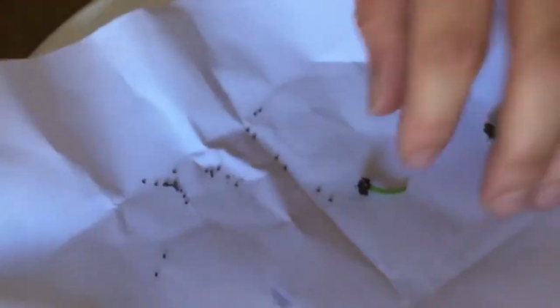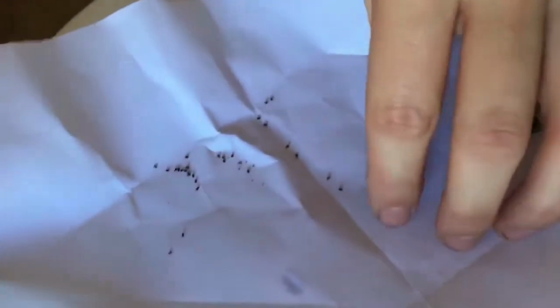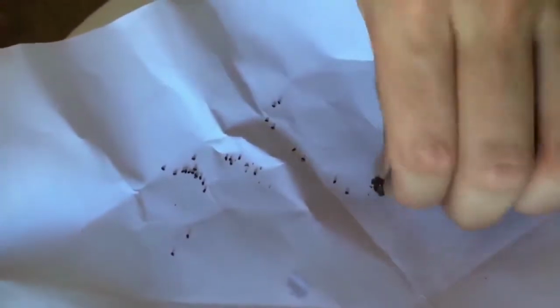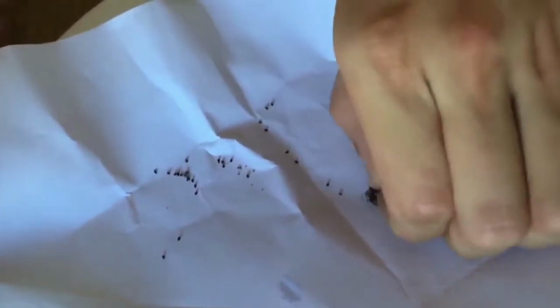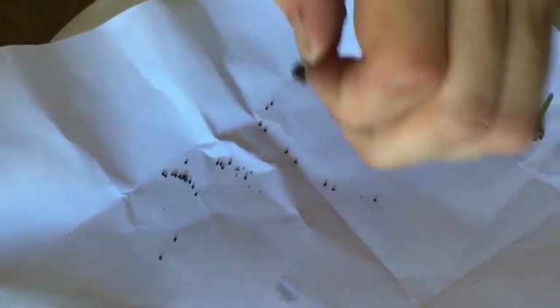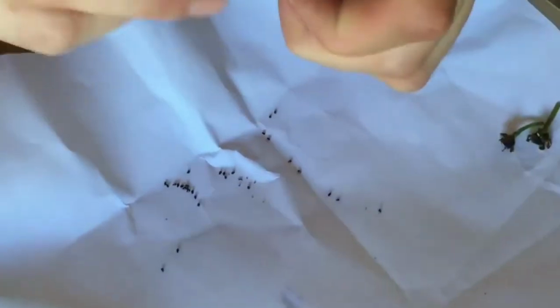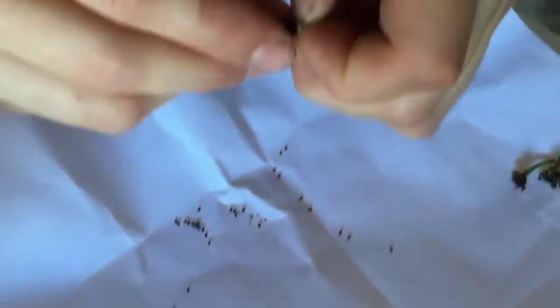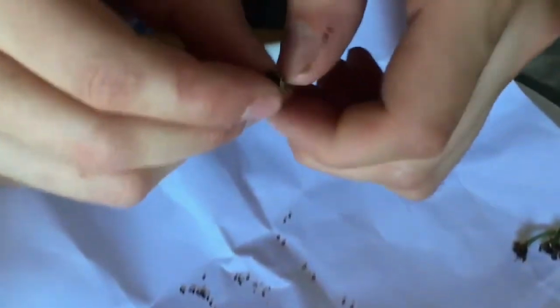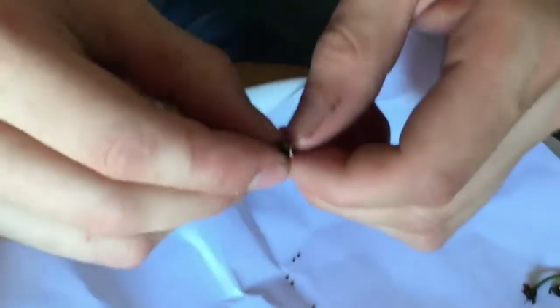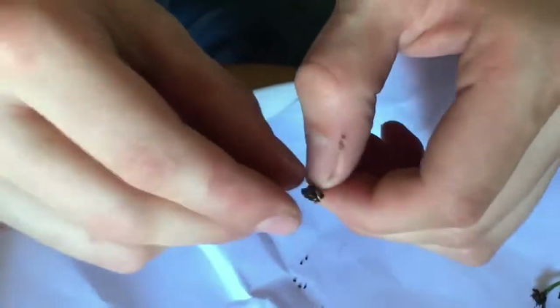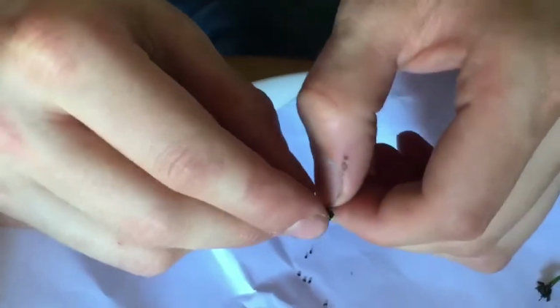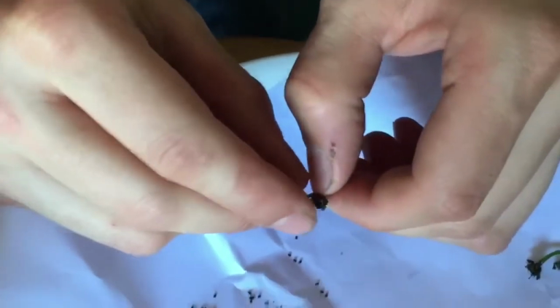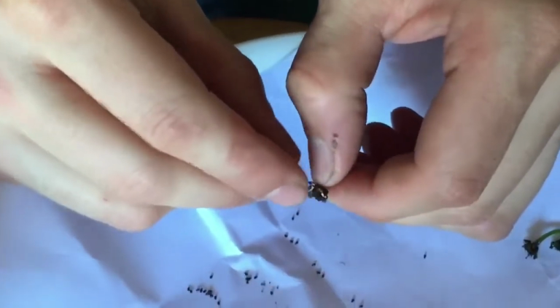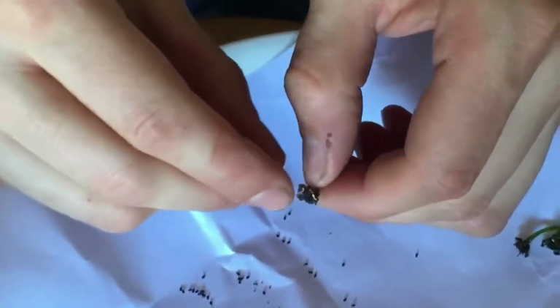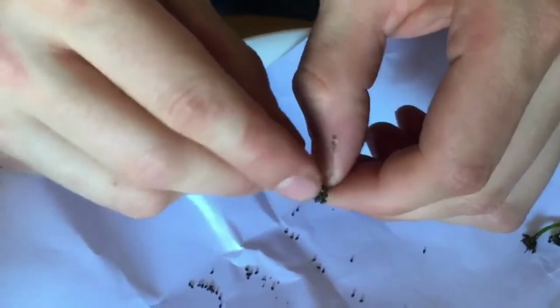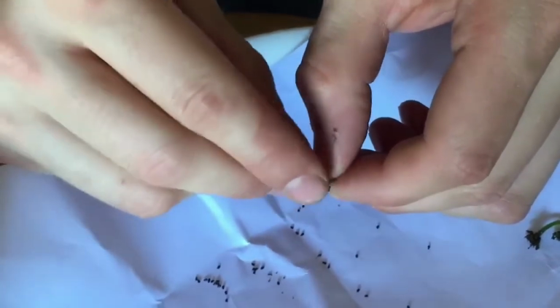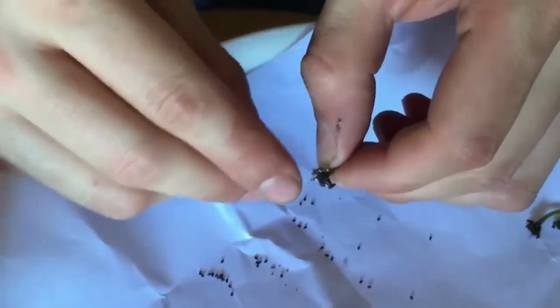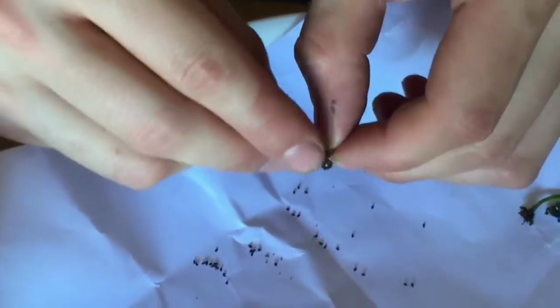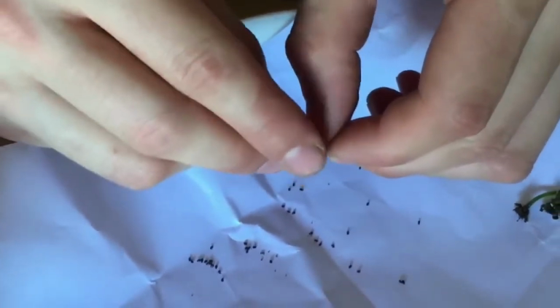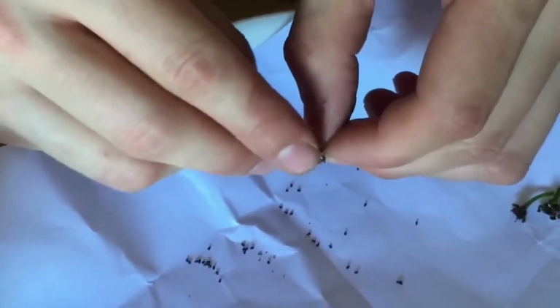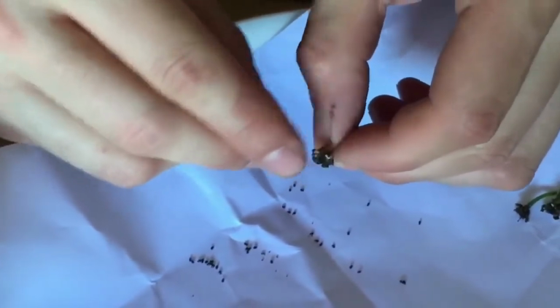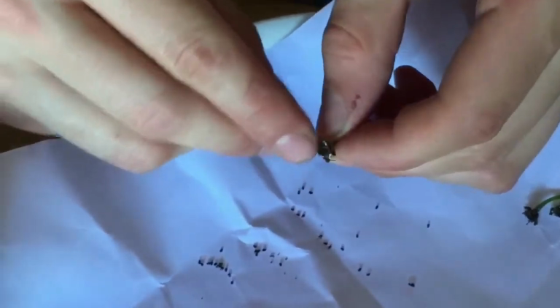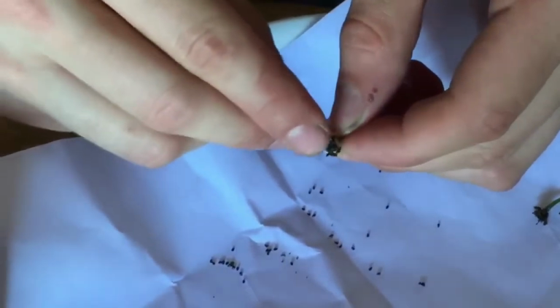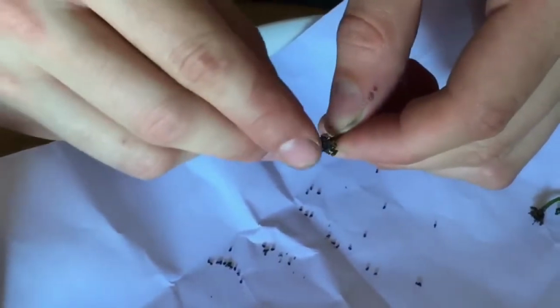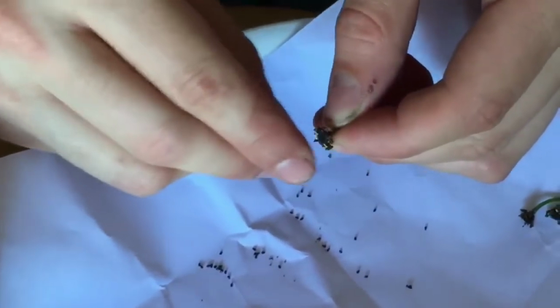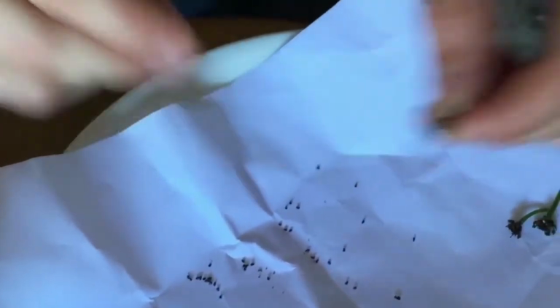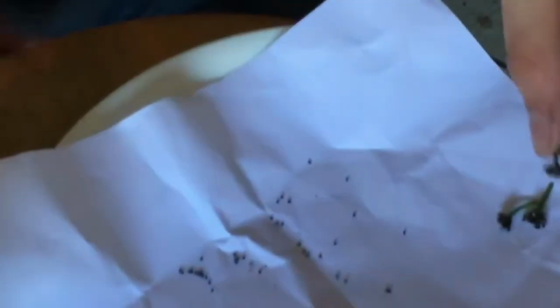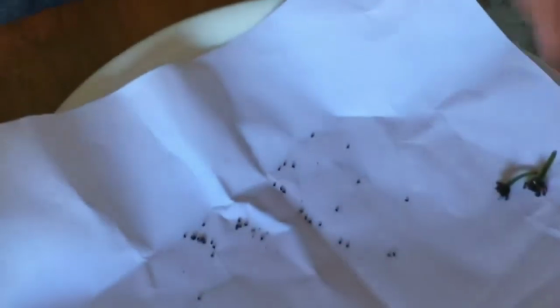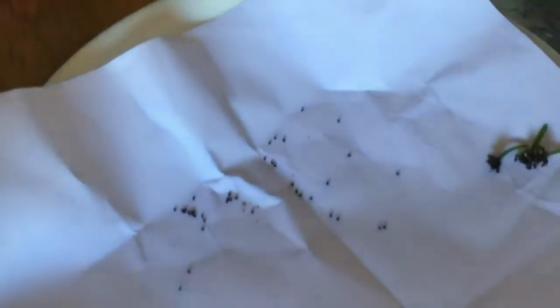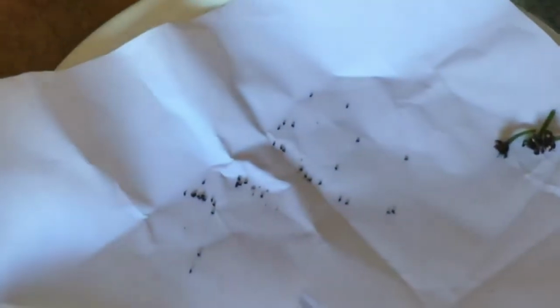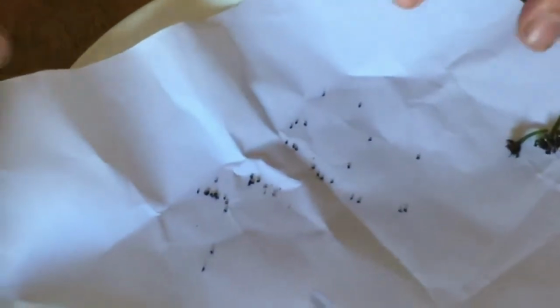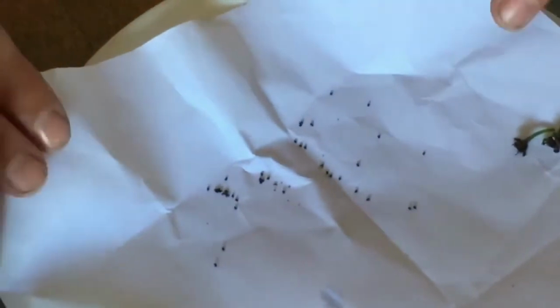You can see the seeds are pretty small, so be sure to be careful of where you're doing this. Don't want any wind blowing them away, so best to do this indoors.